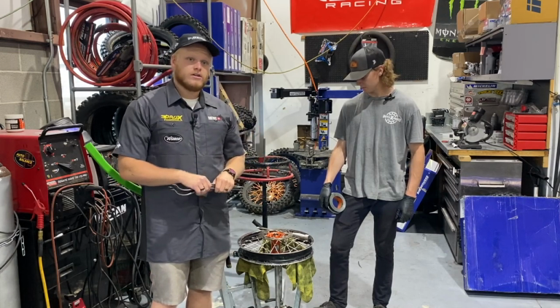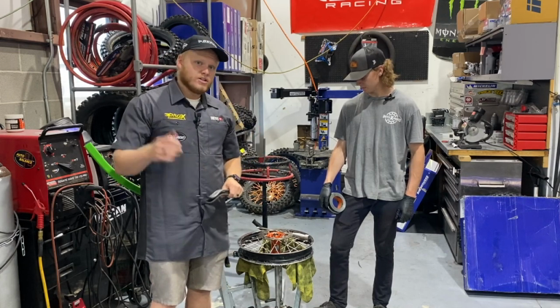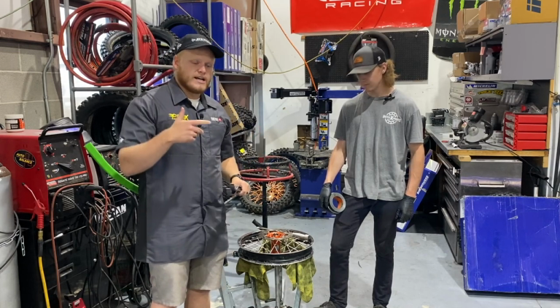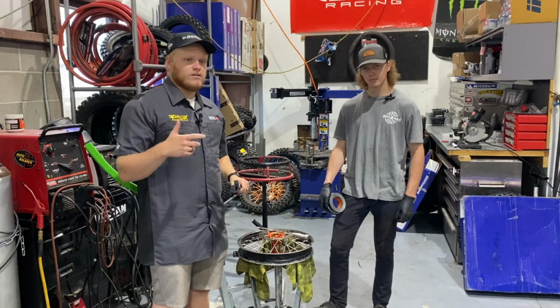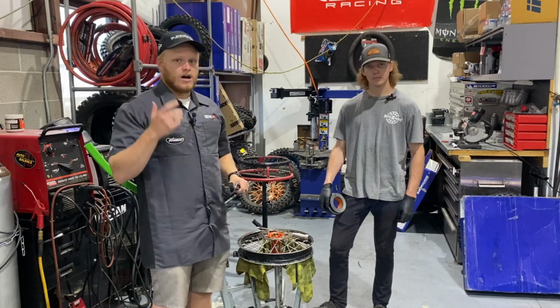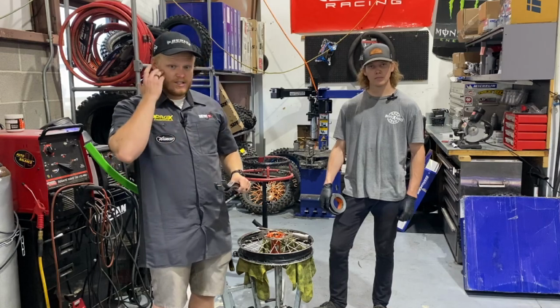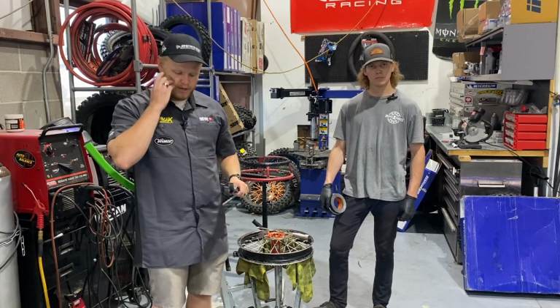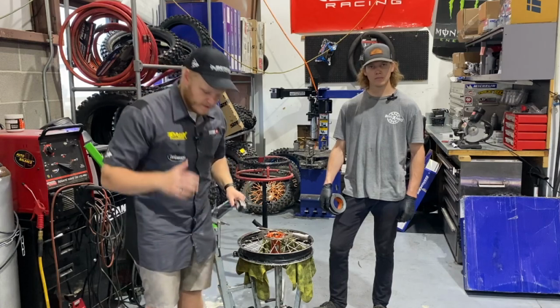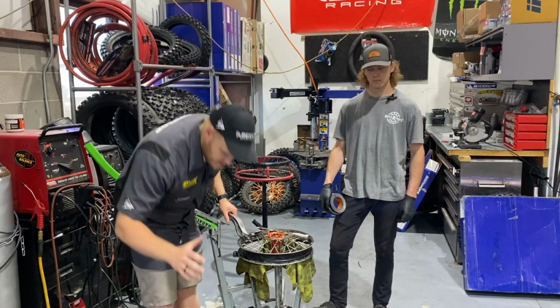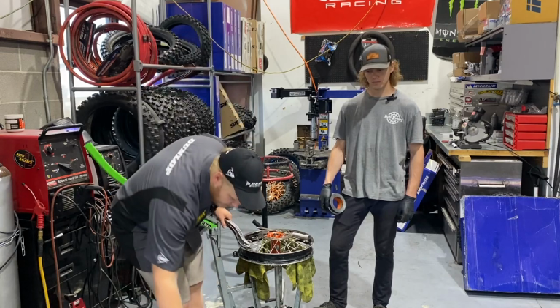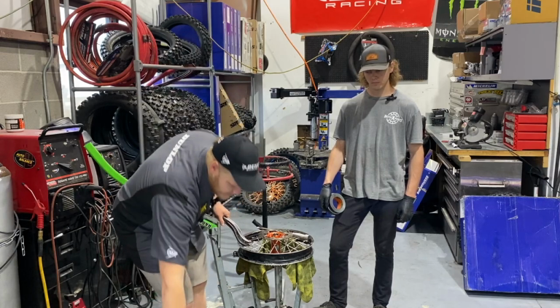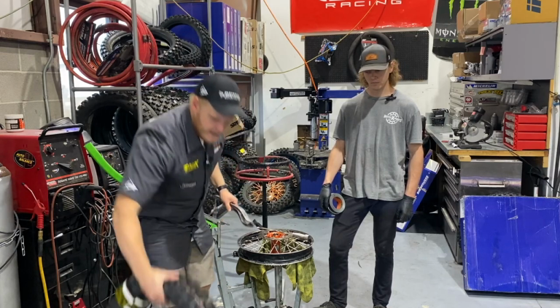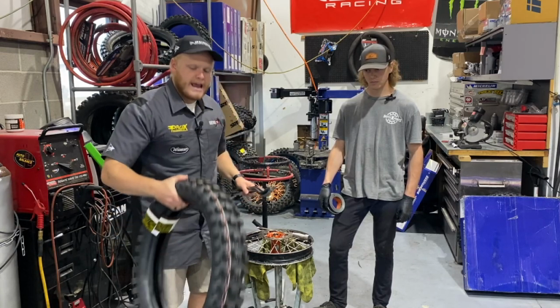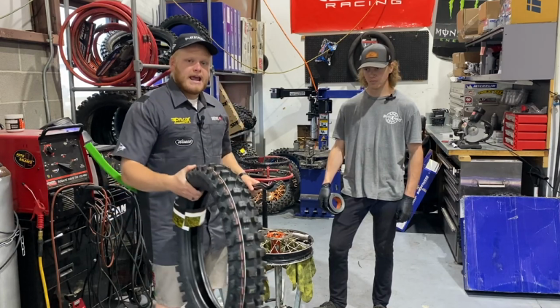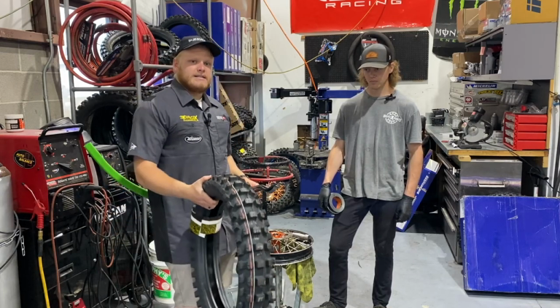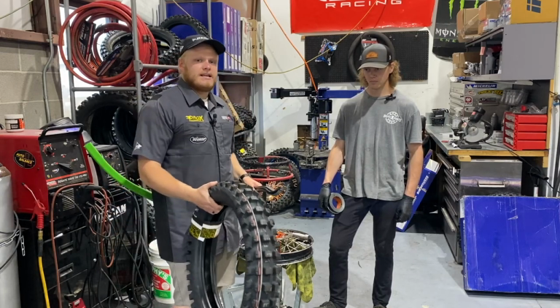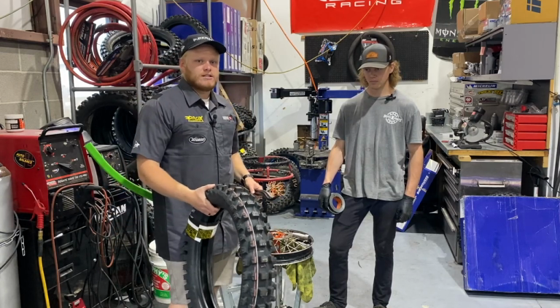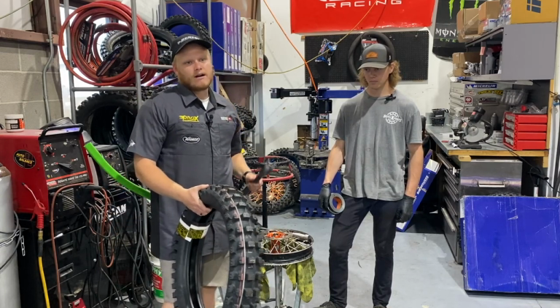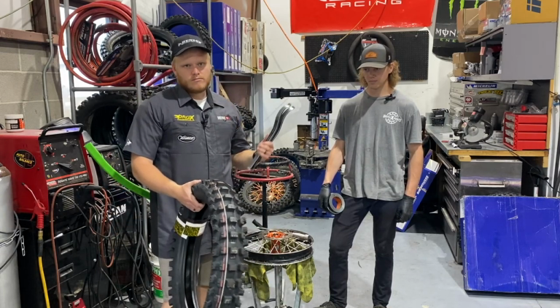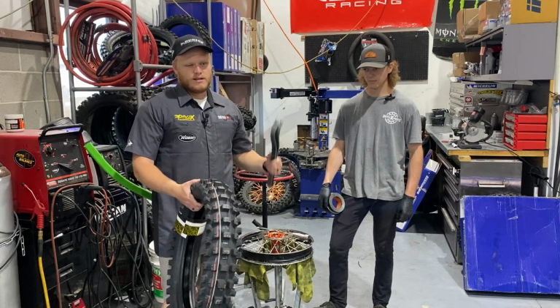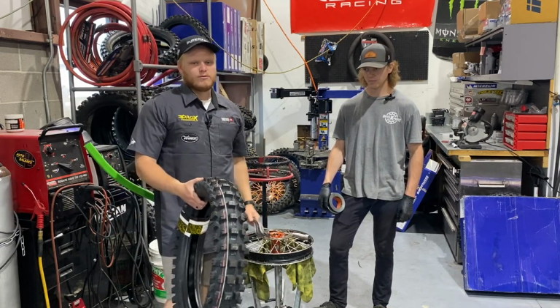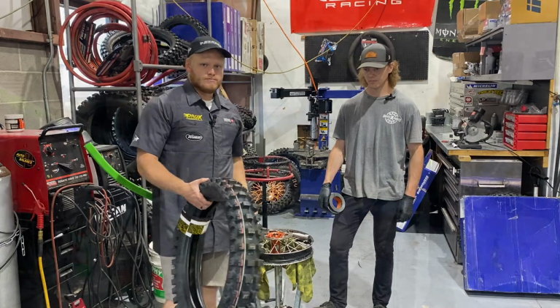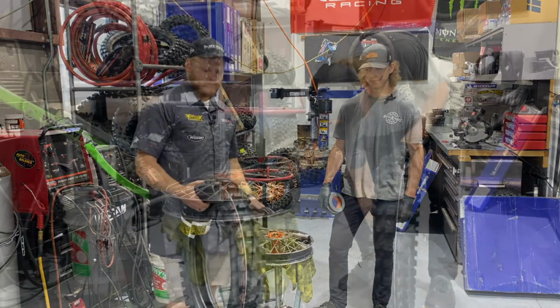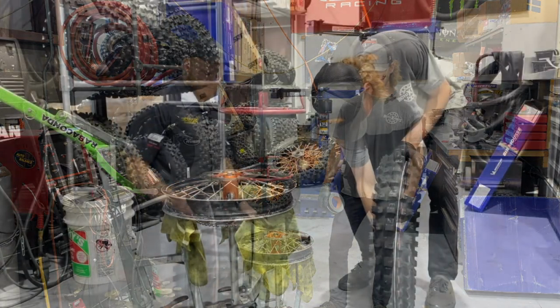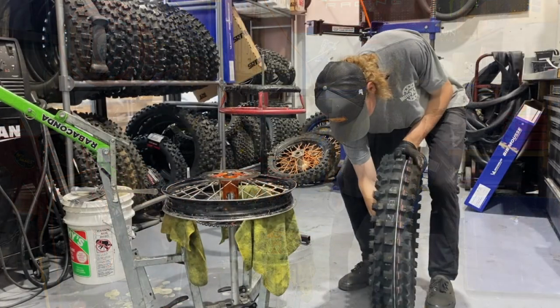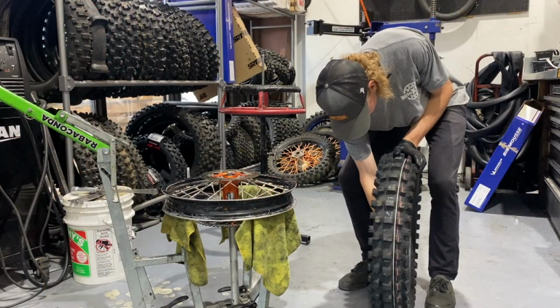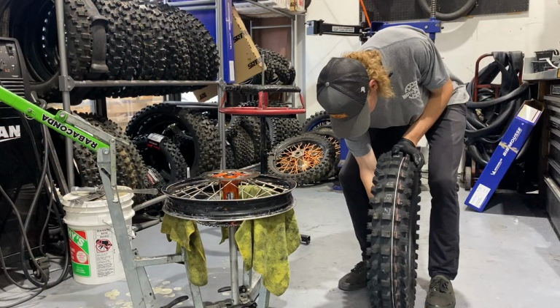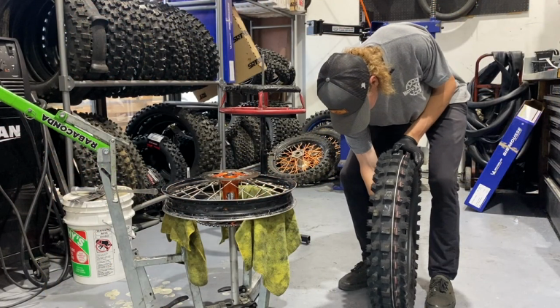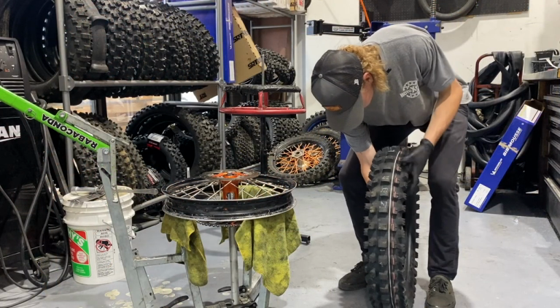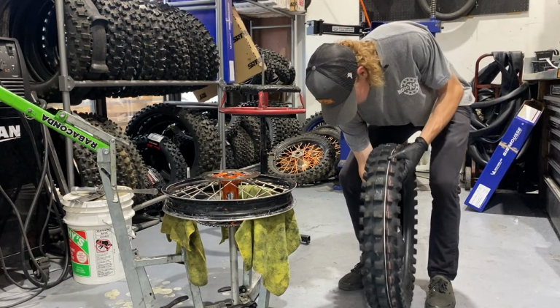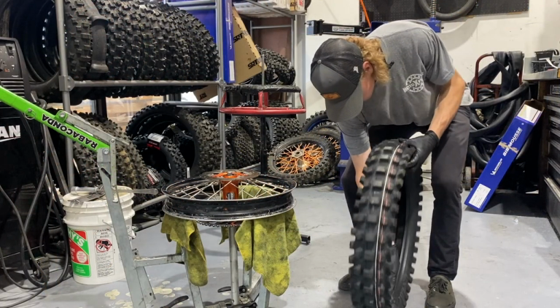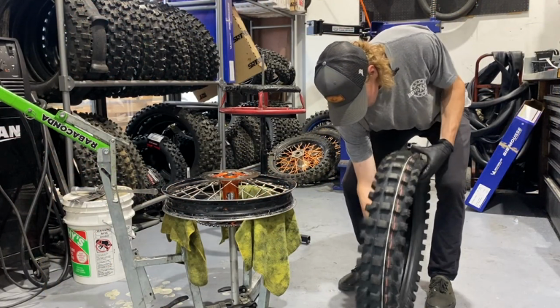So check out us putting on this Dunlop AT81 tire with a Dunlop mousse. We've got our cooling gel going in.